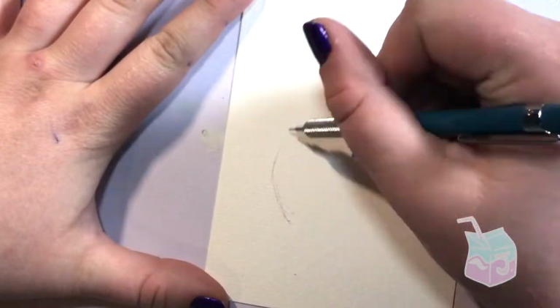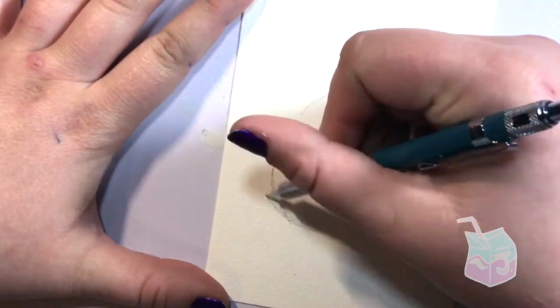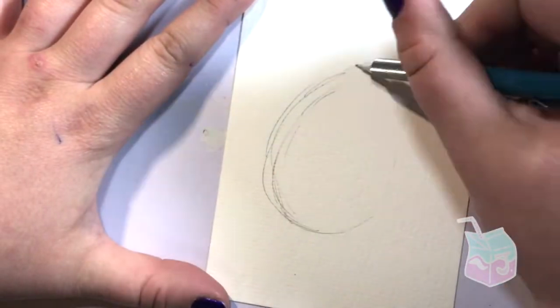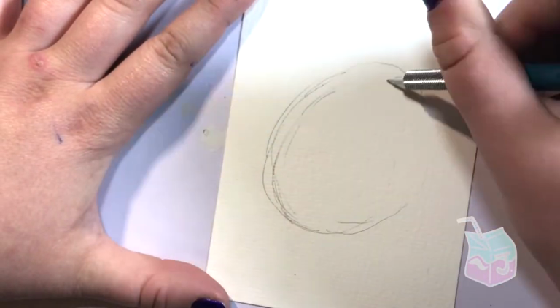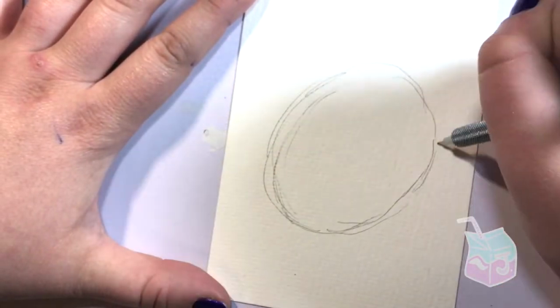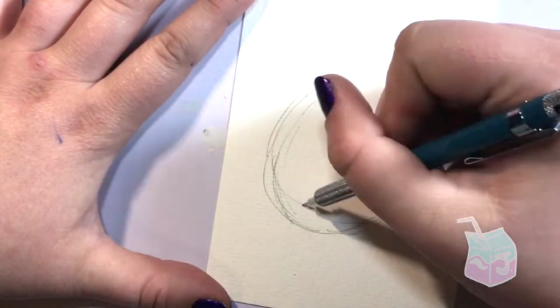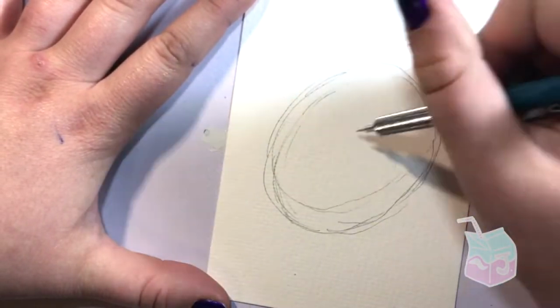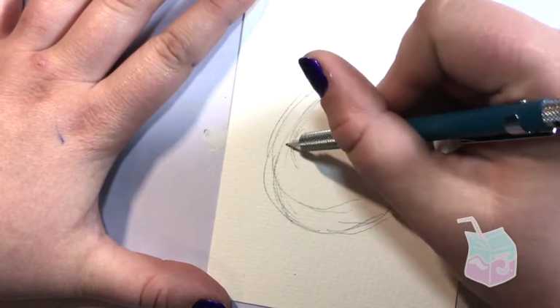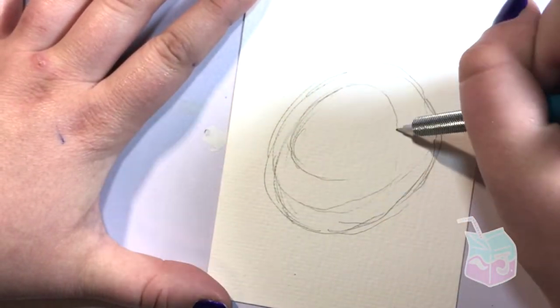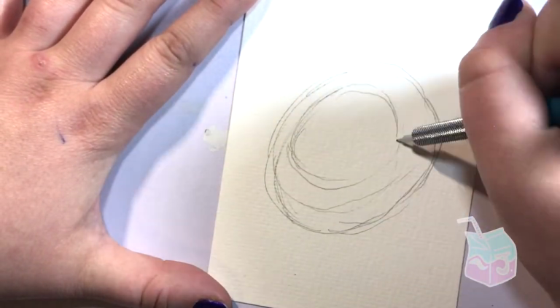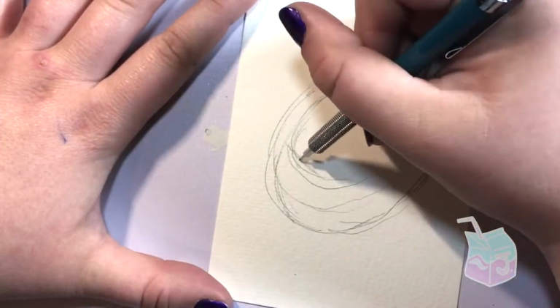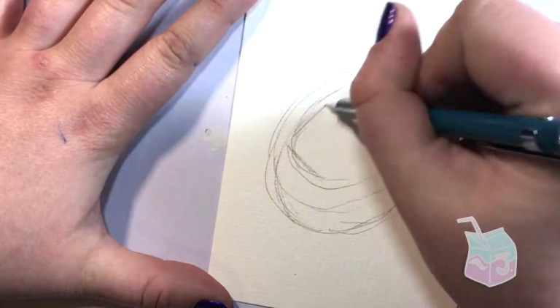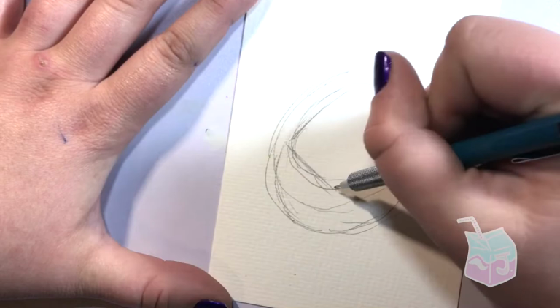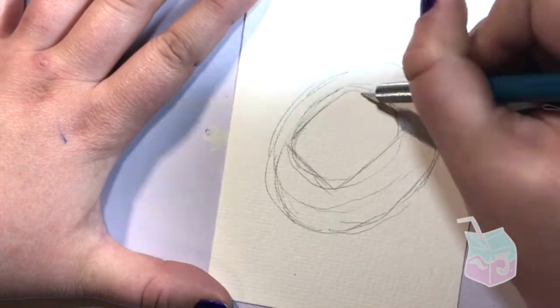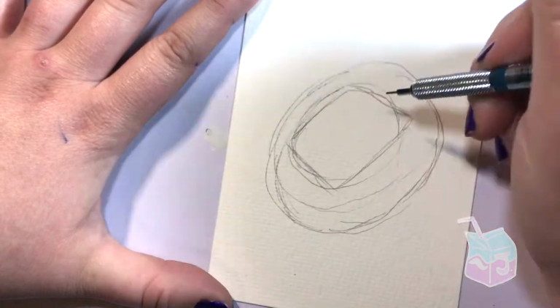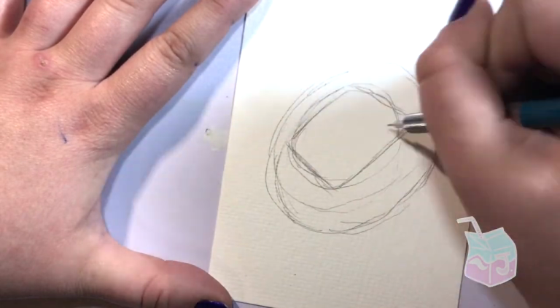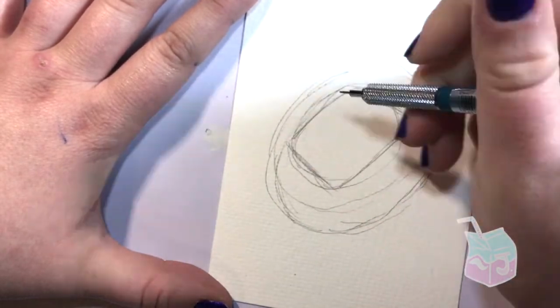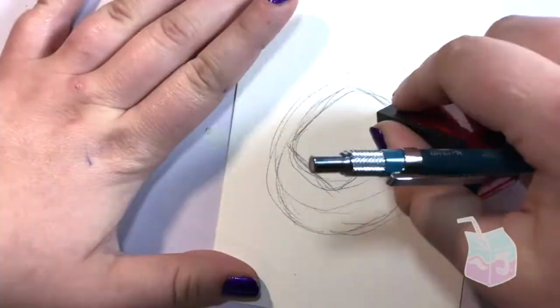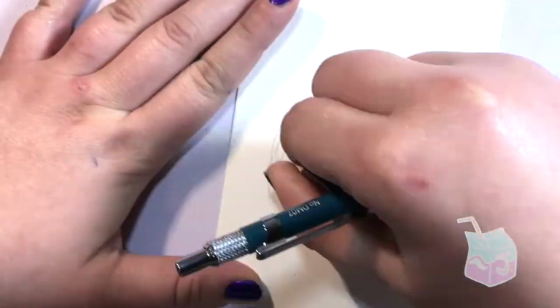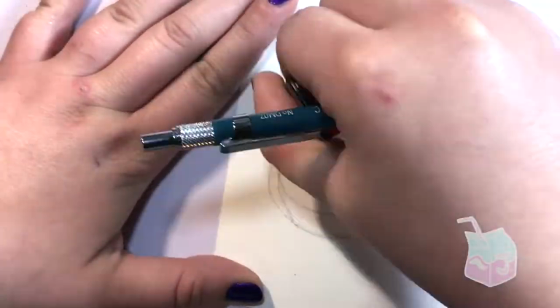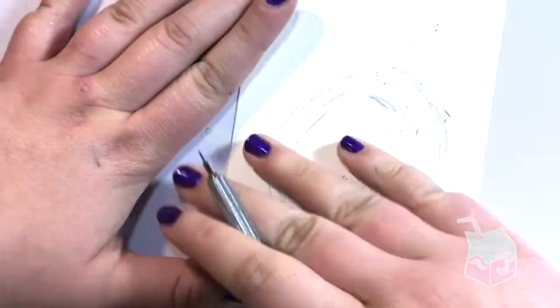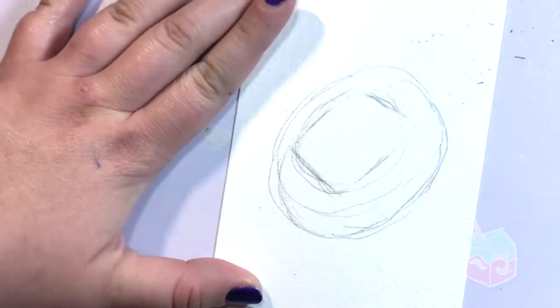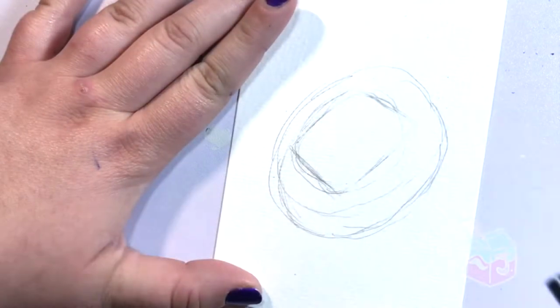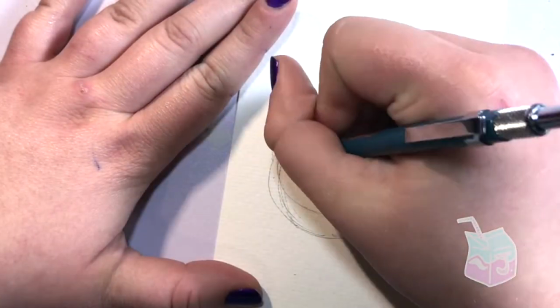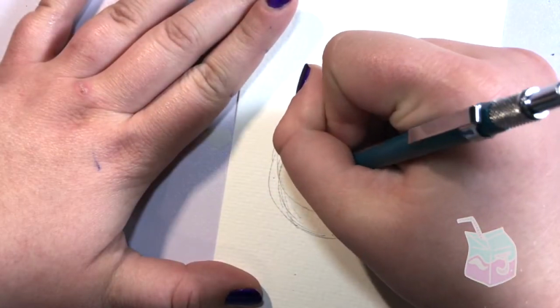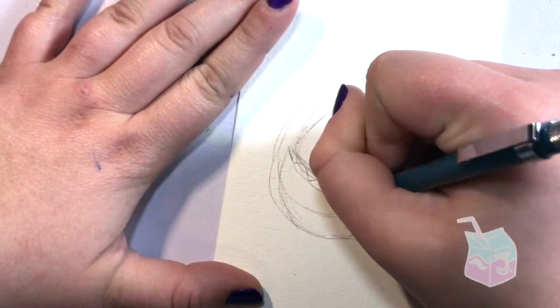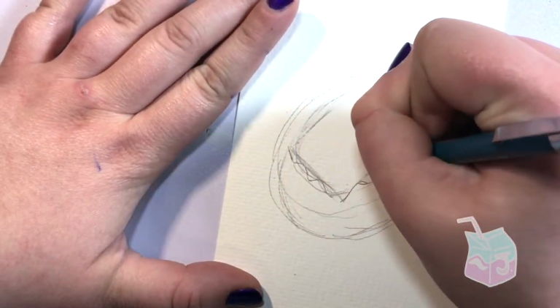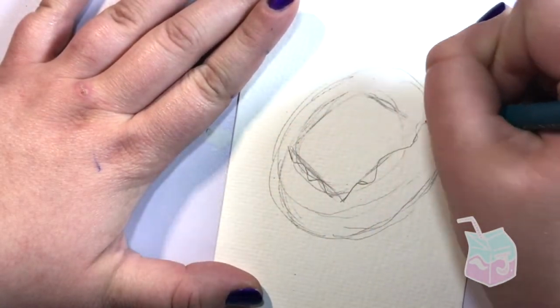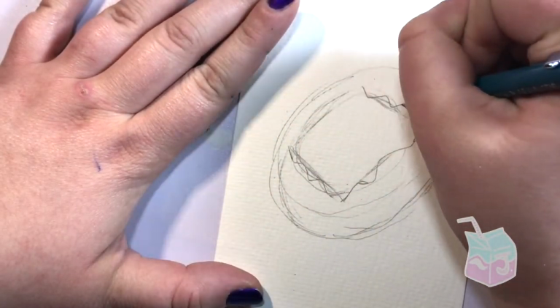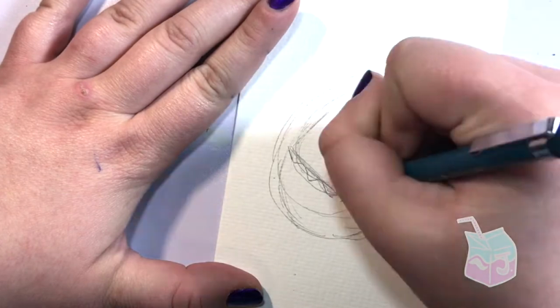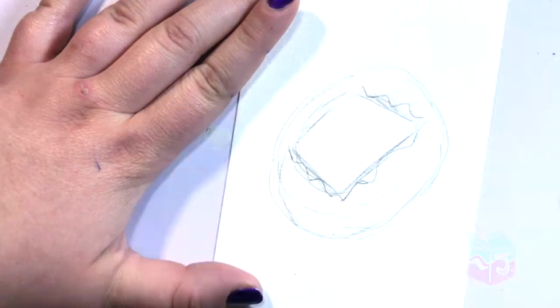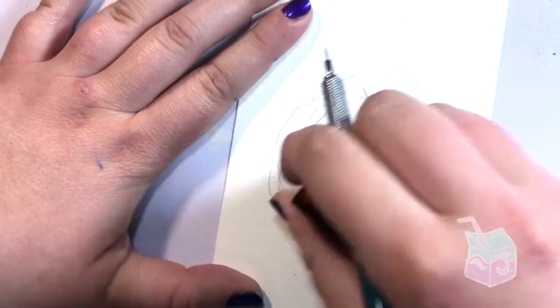Hey everybody, it's Jay, and today I'm drawing a tattoo-inspired Tamagotchi. I'm working on really small paper — it's actually 4 by 6 inches — and it's cold-pressed watercolor paper.